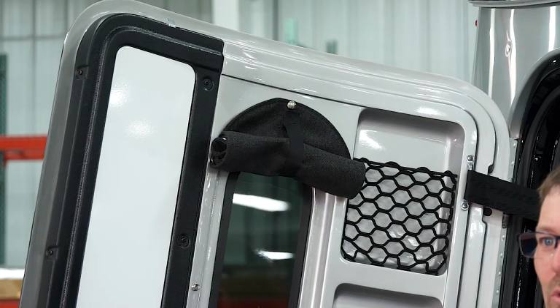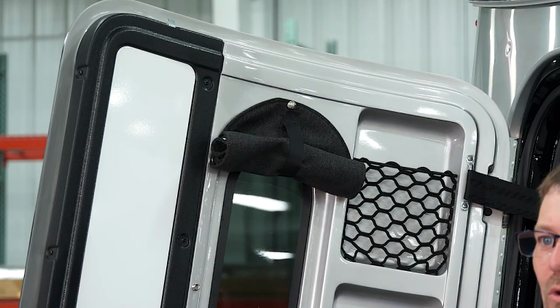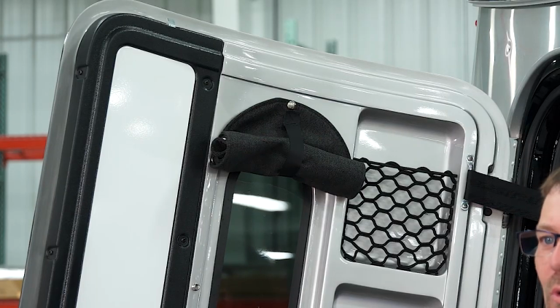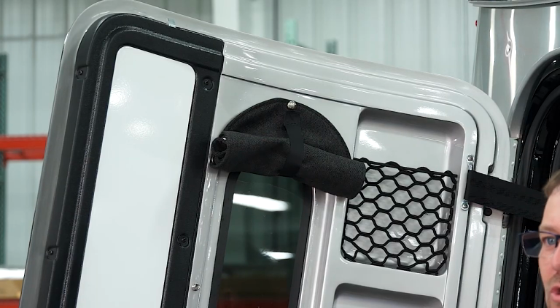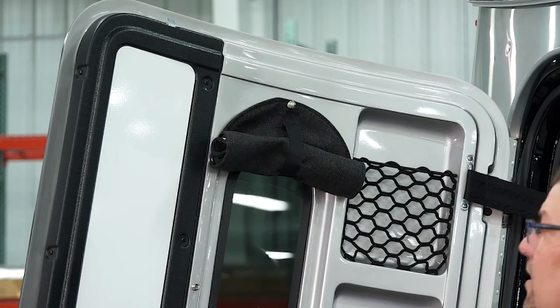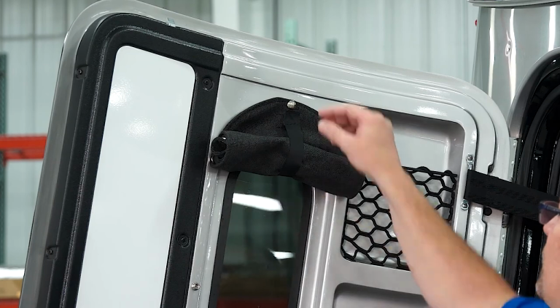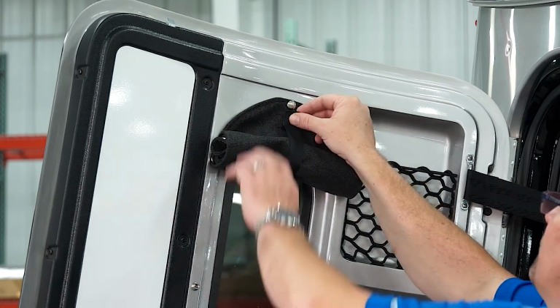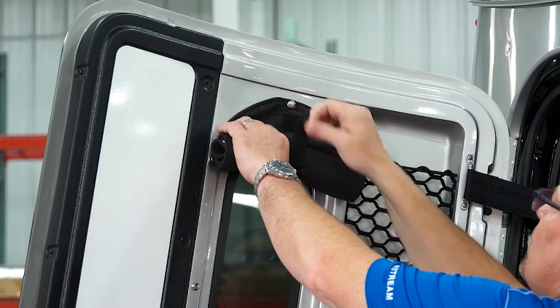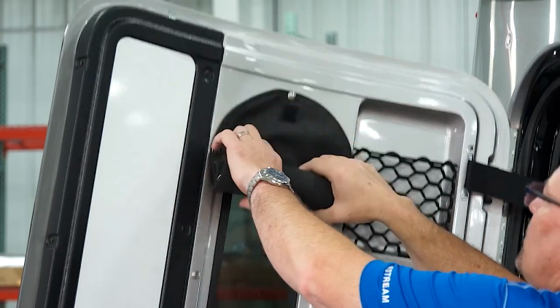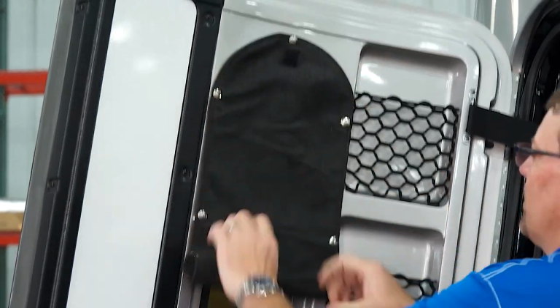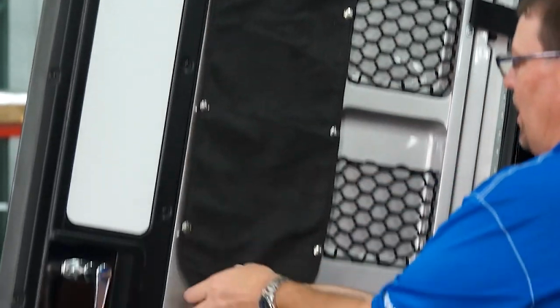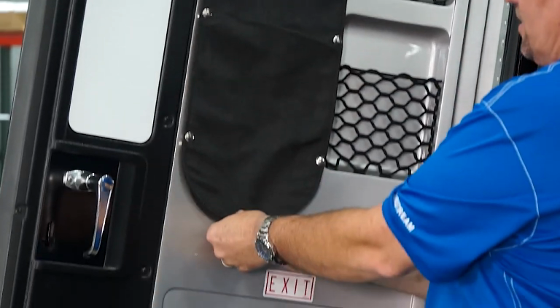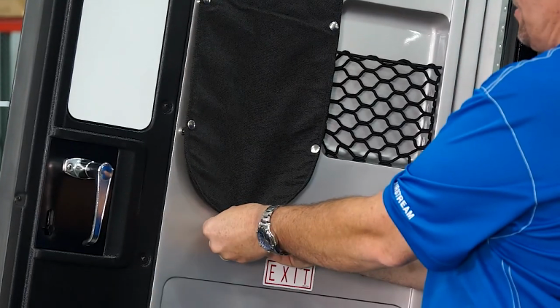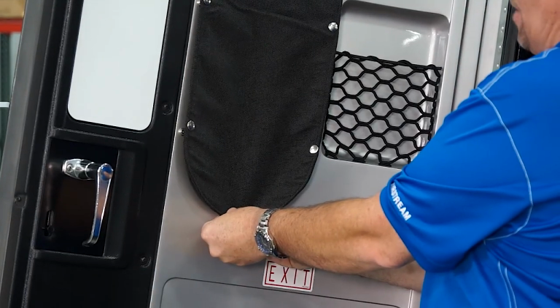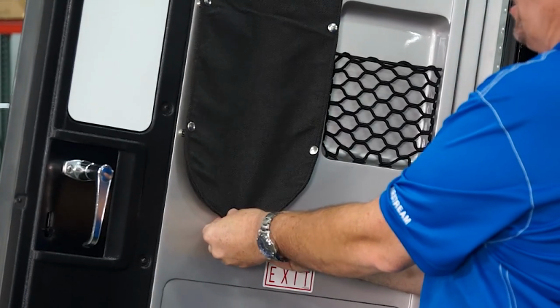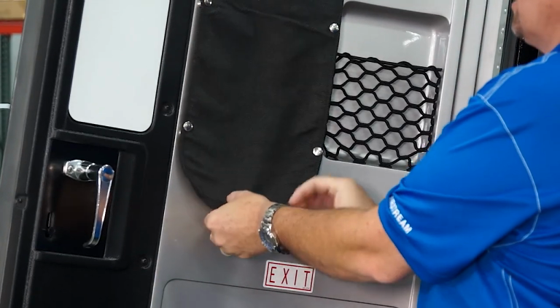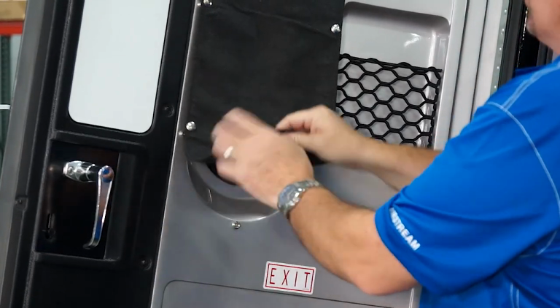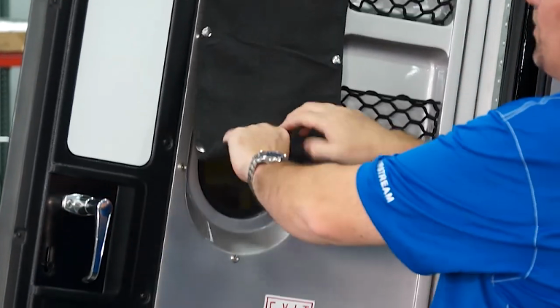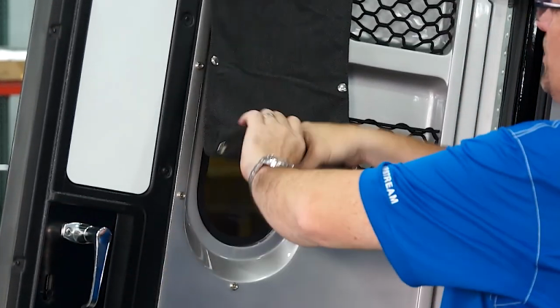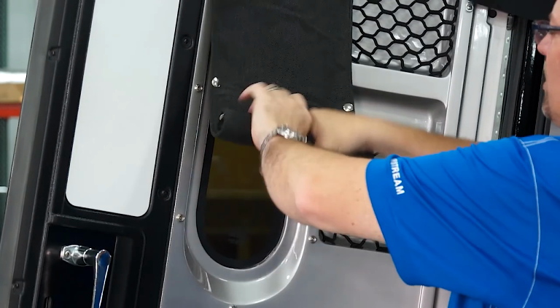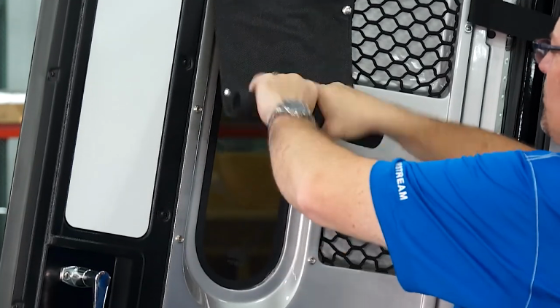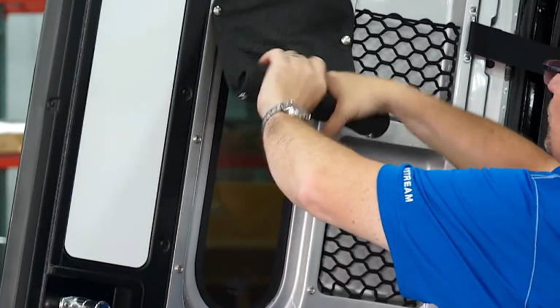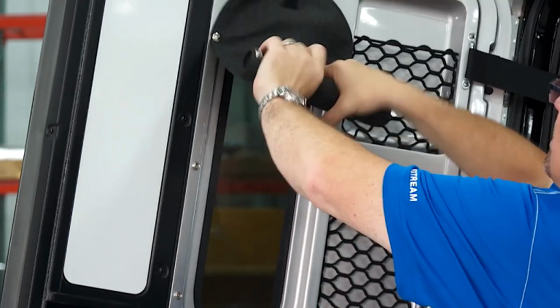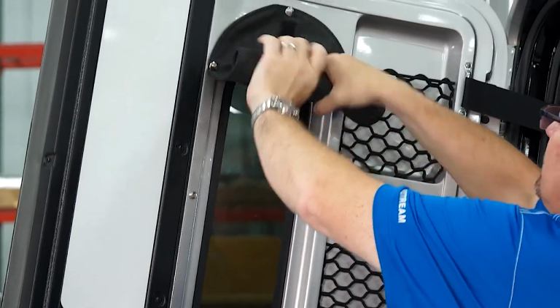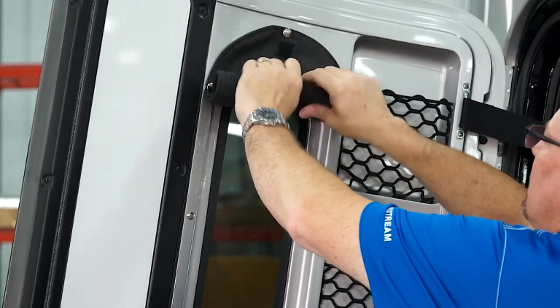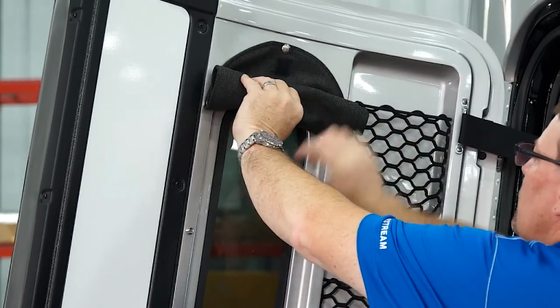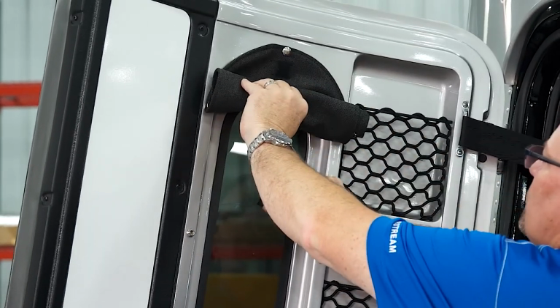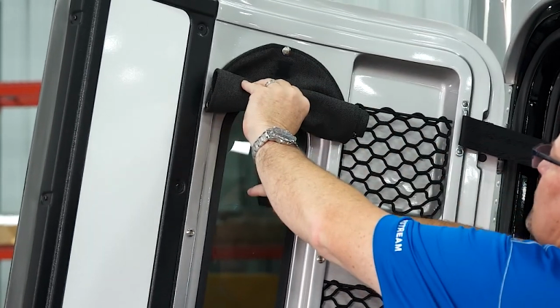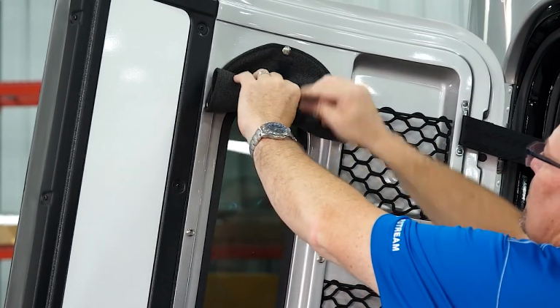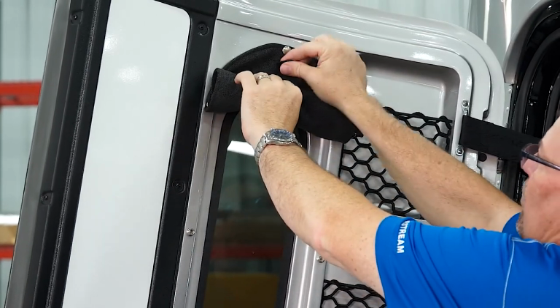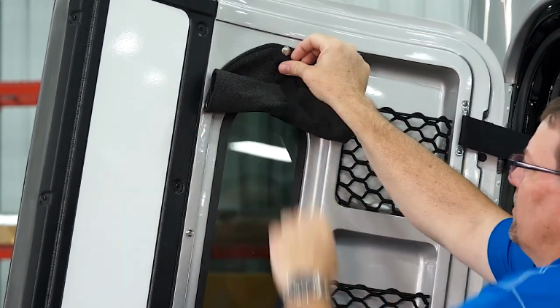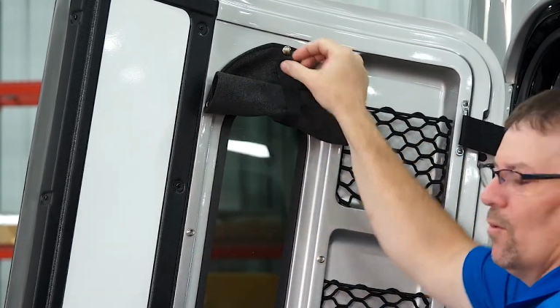On the rear cargo door, we have a shade. If we un-Velcro the shade and roll it down, we have these snaps to snap it into place. When you want the window shade up, you just roll it up and use the strap to re-Velcro it and hold it.